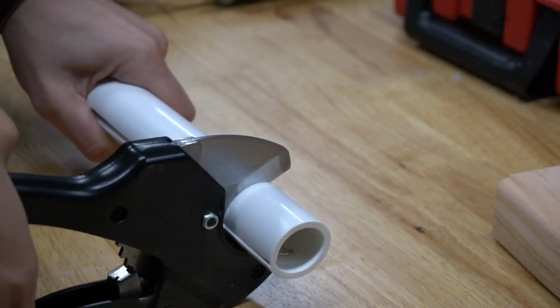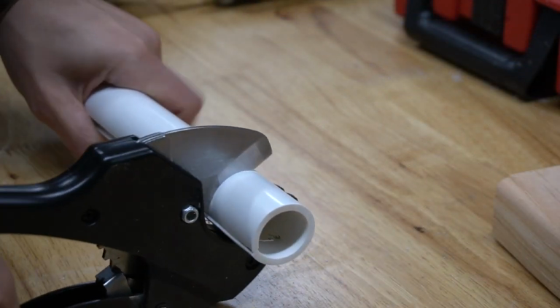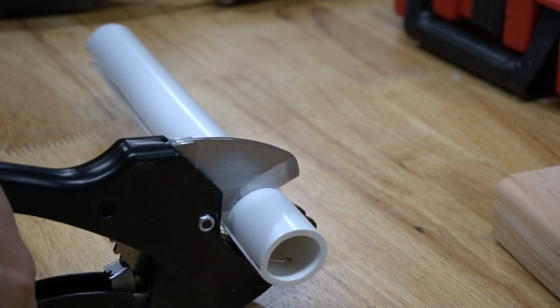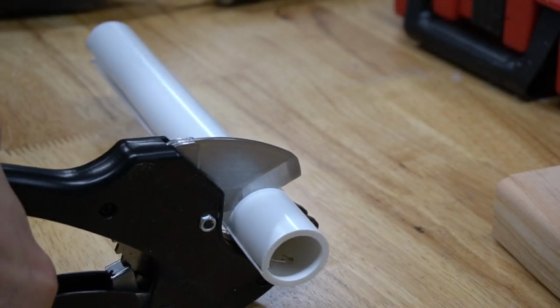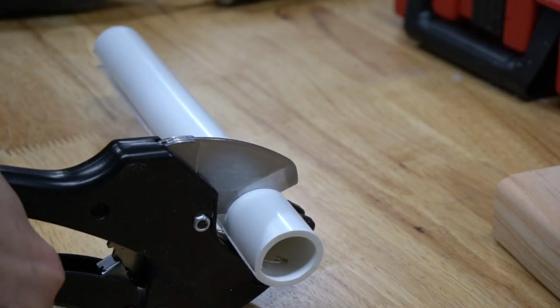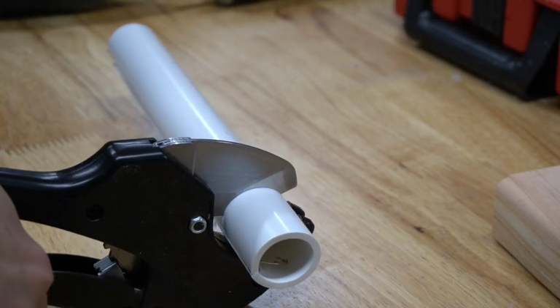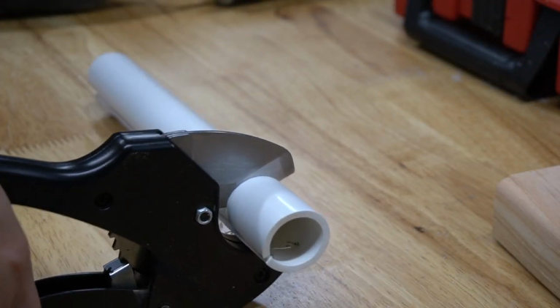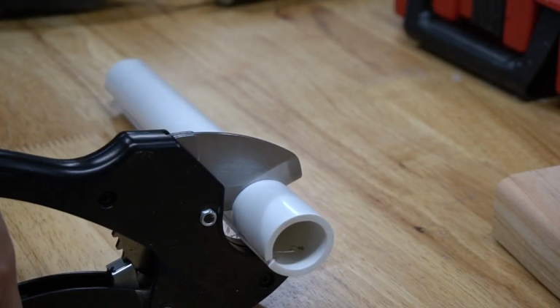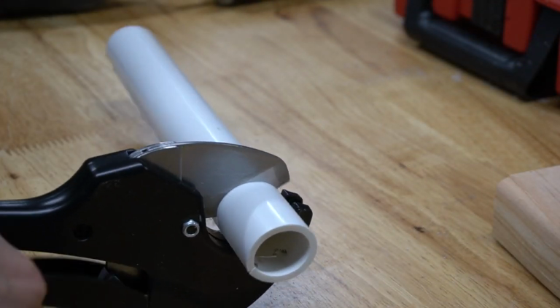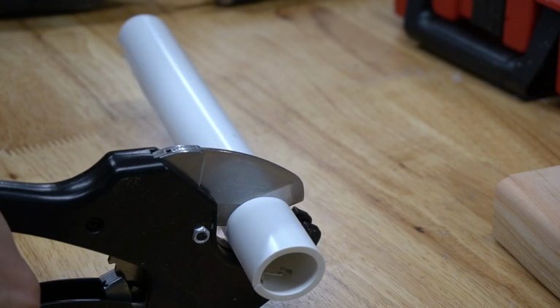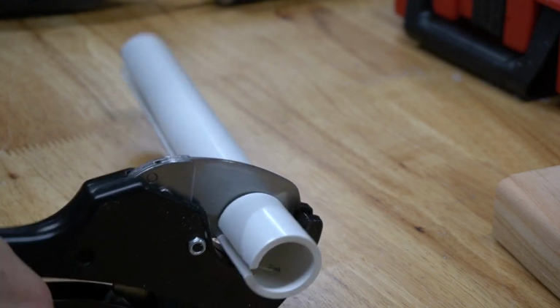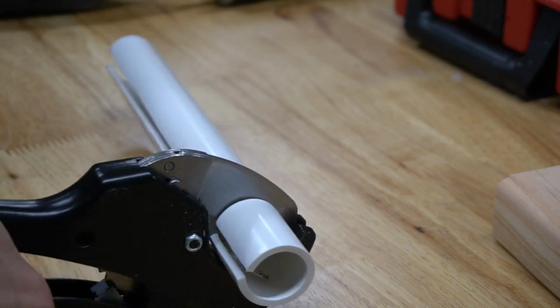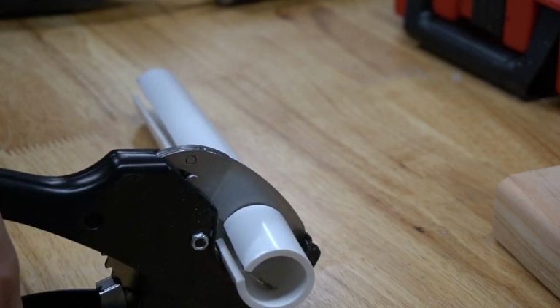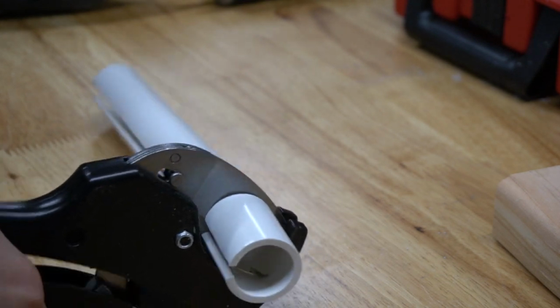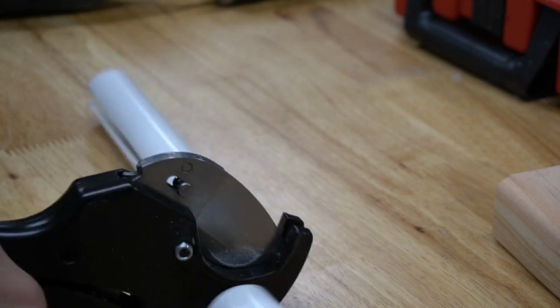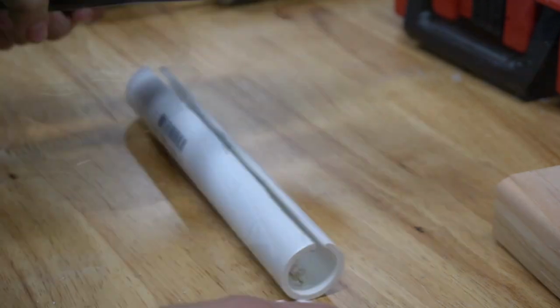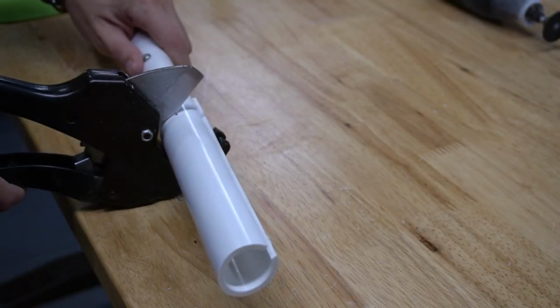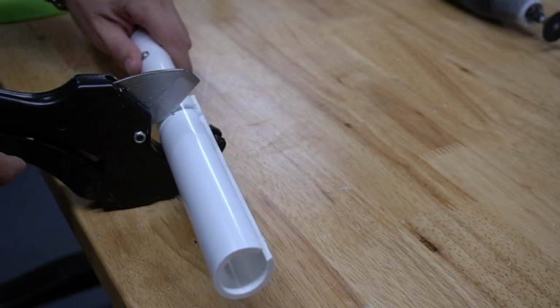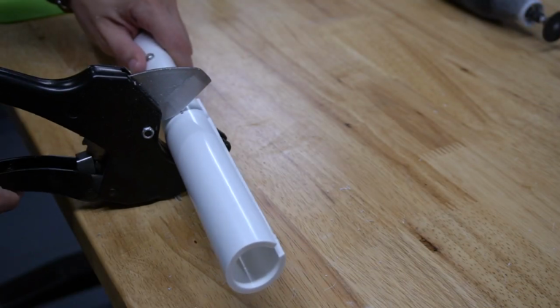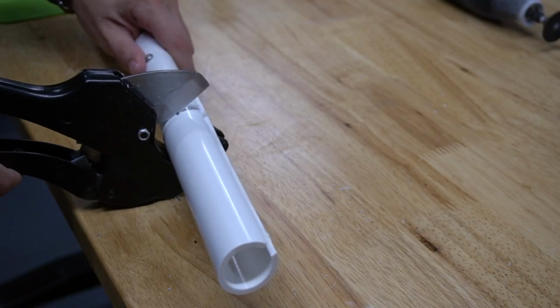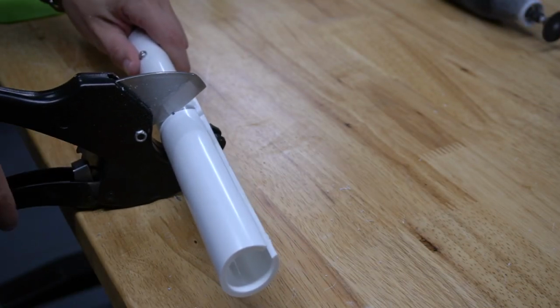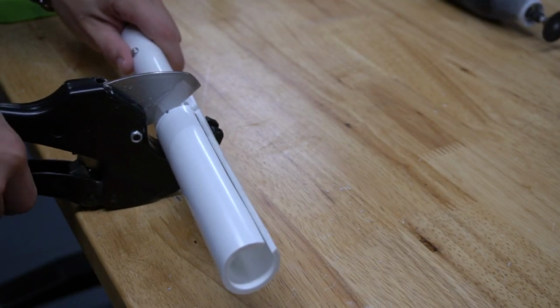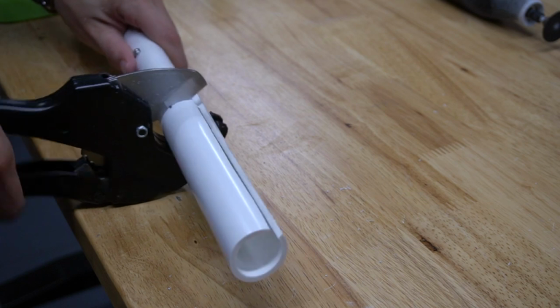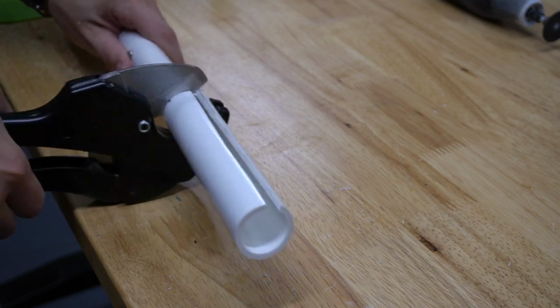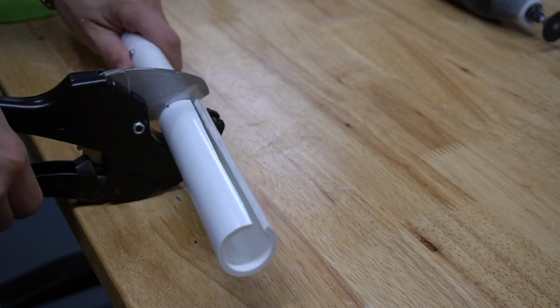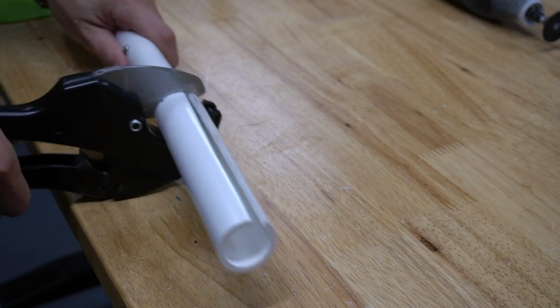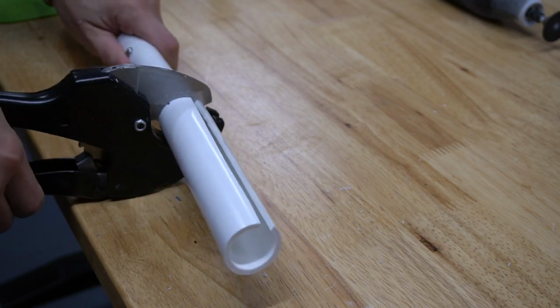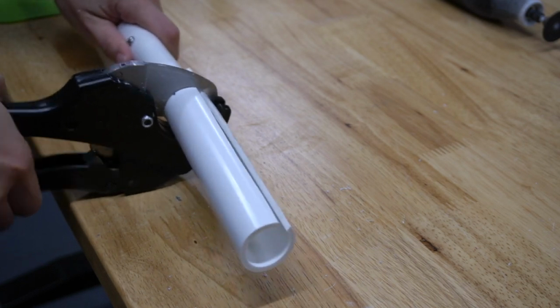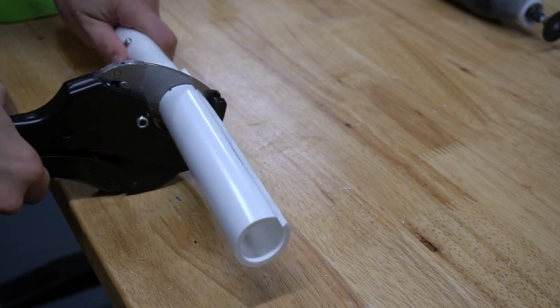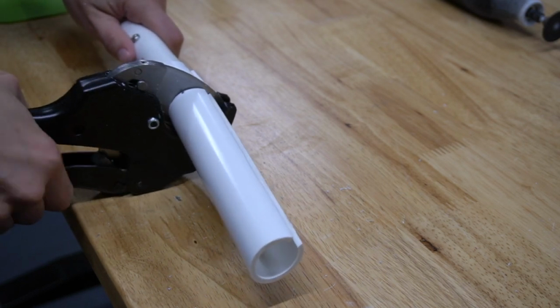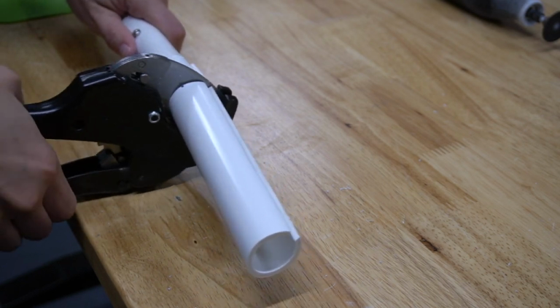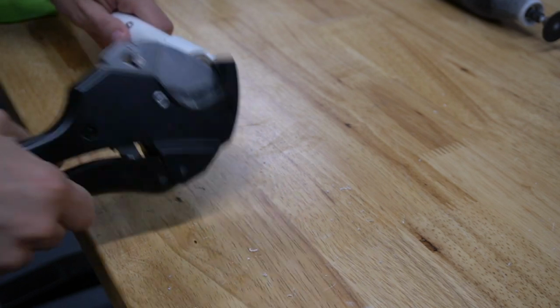Then we cut the pipe down to the thickness of the 2x4. You'll notice the pipe gets a little squashed because of the notch we took out. So for our next cut, we fitted a smaller piece of pipe inside the larger piece in order to hold it rigid while we cut the pipe to length.